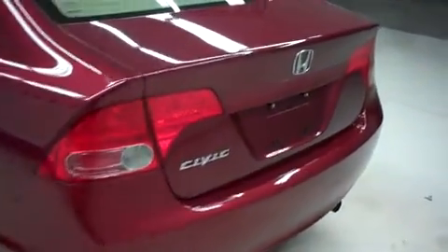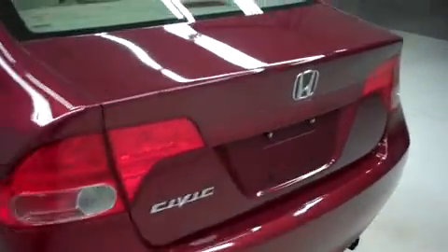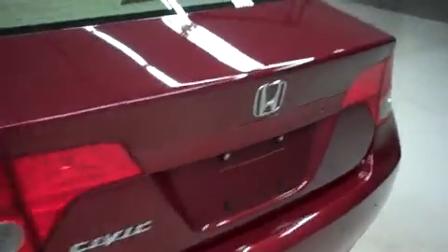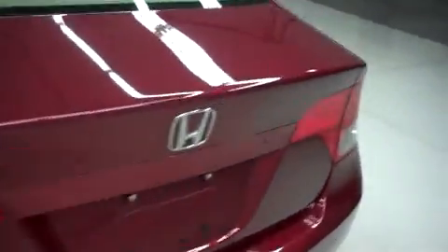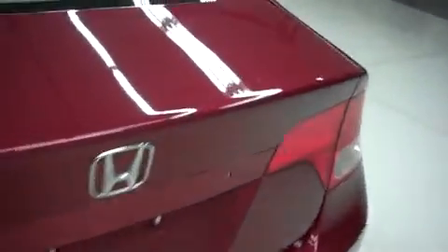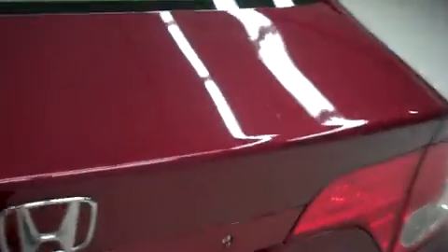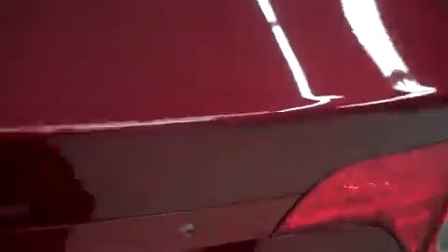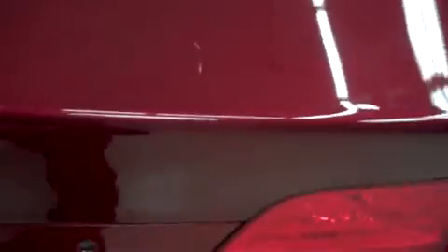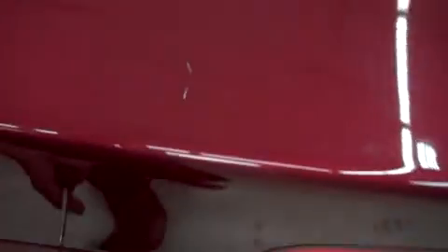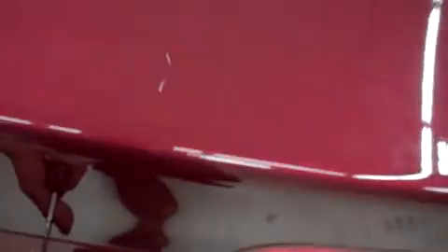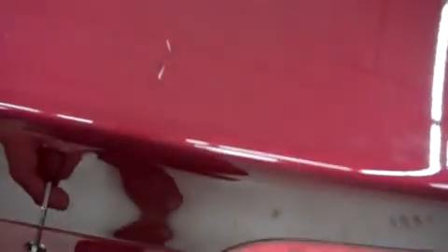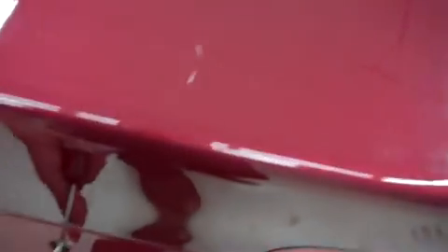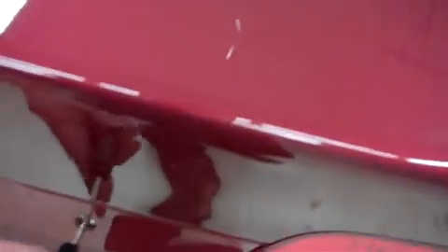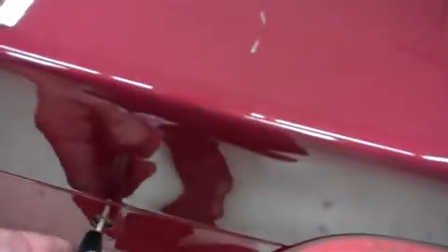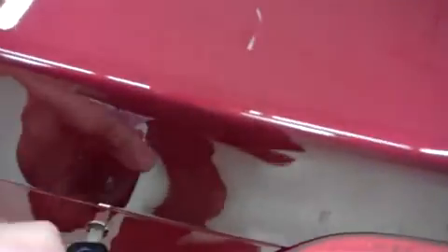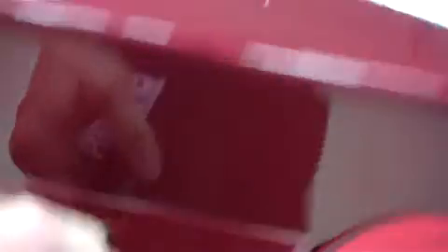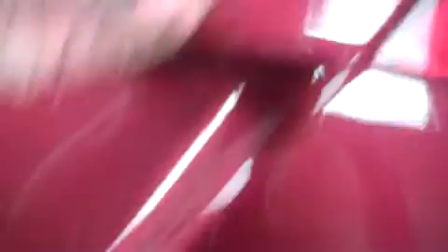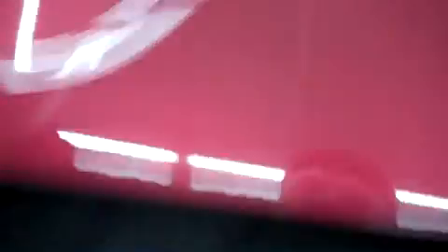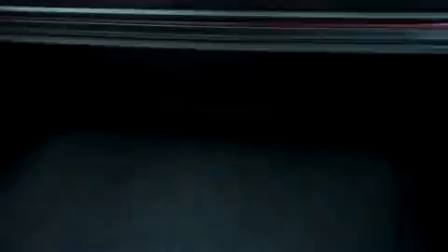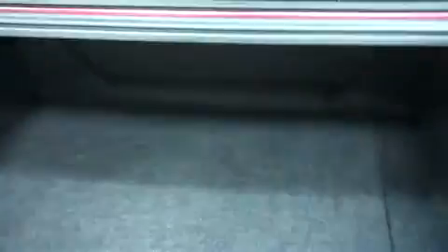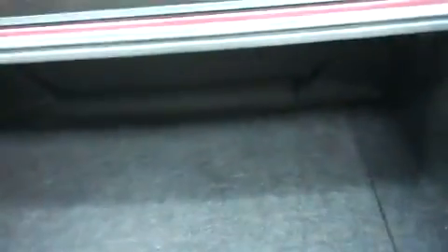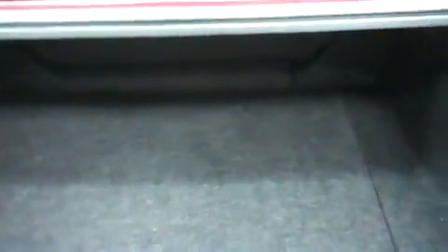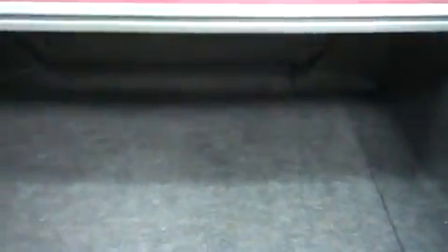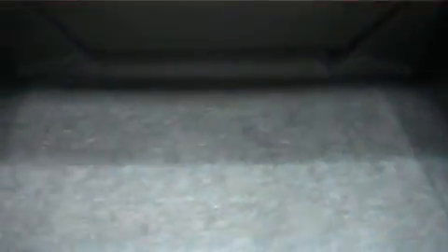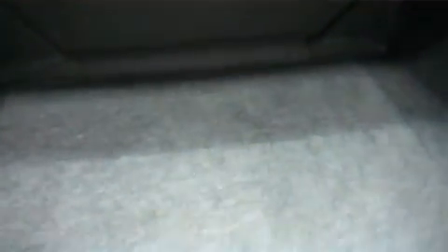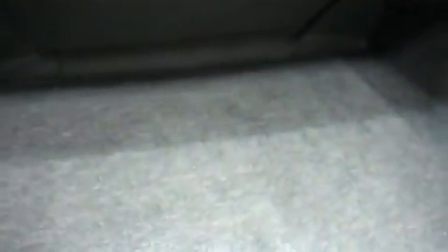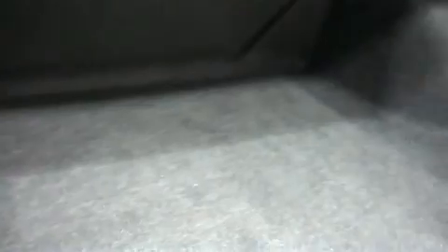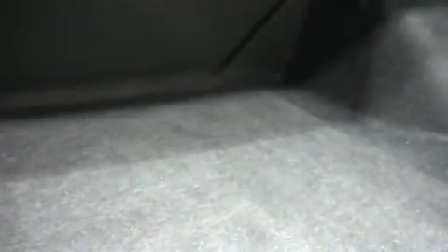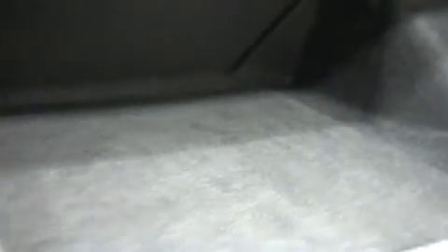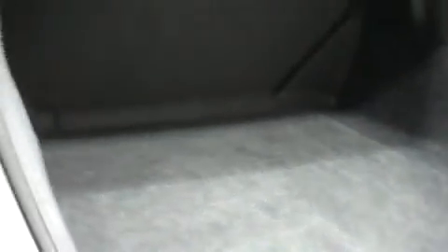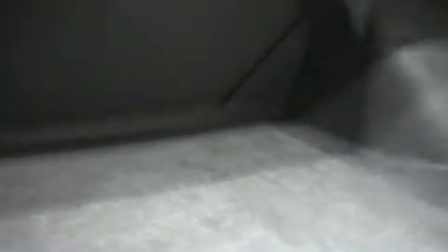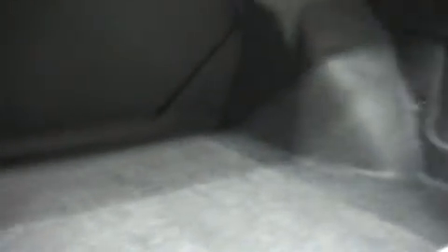Let's take a look inside. It has very clean flooring and a lot of room for cargo.